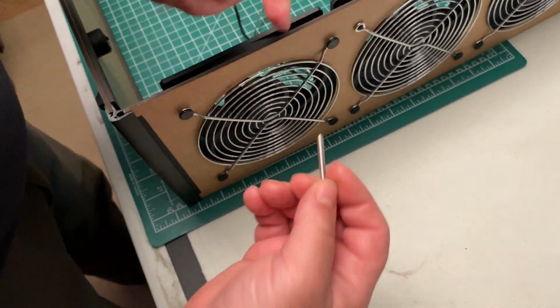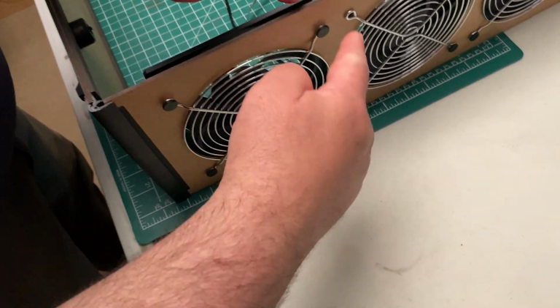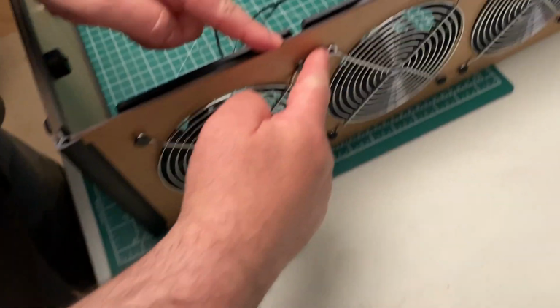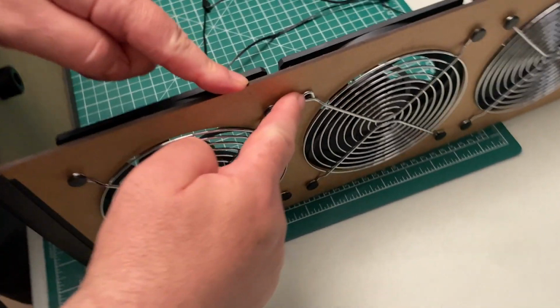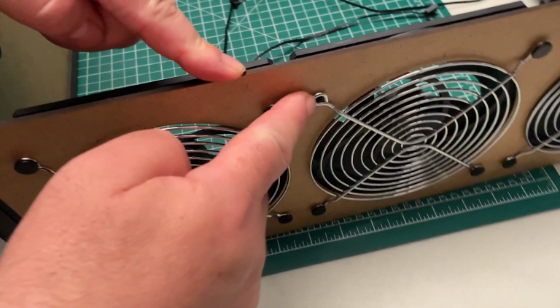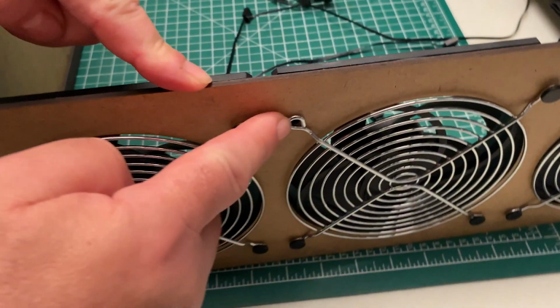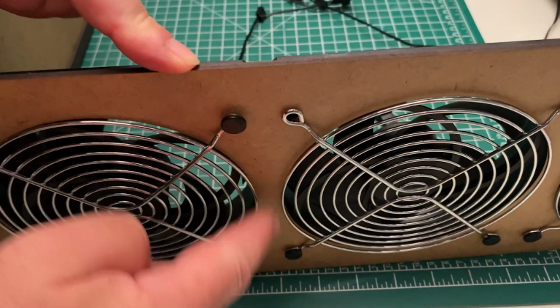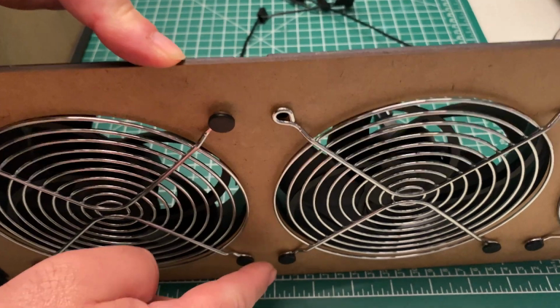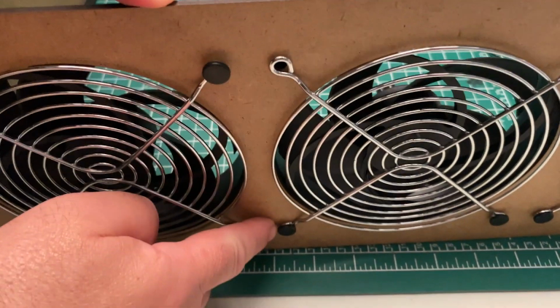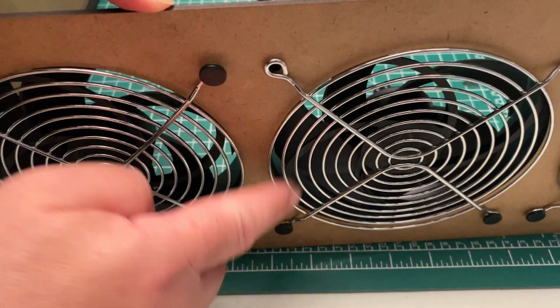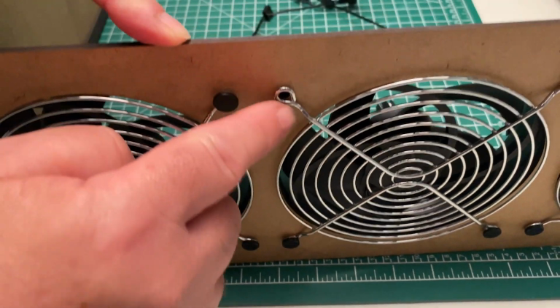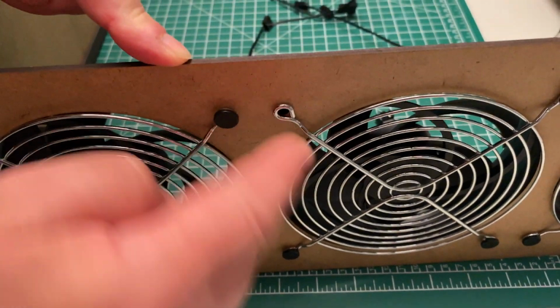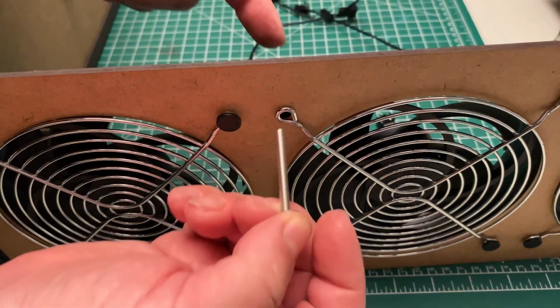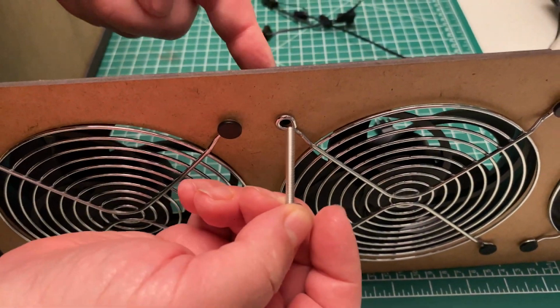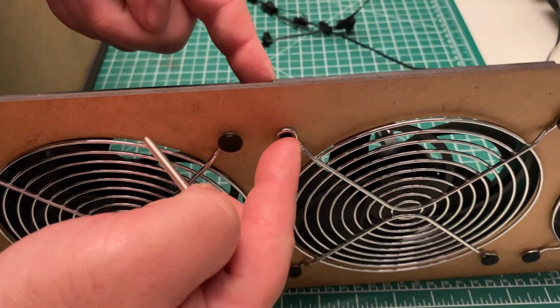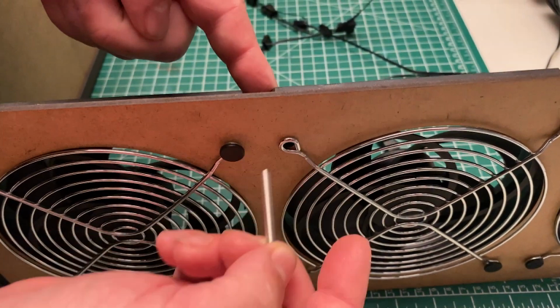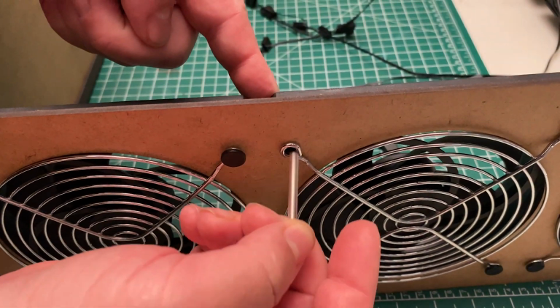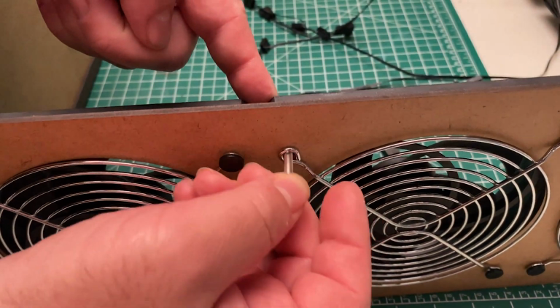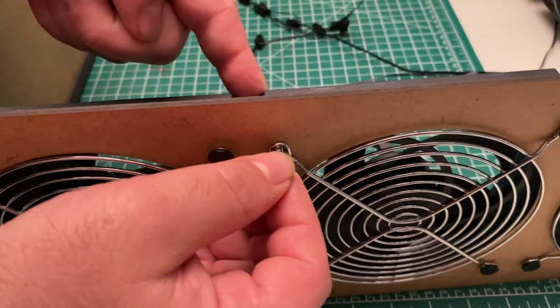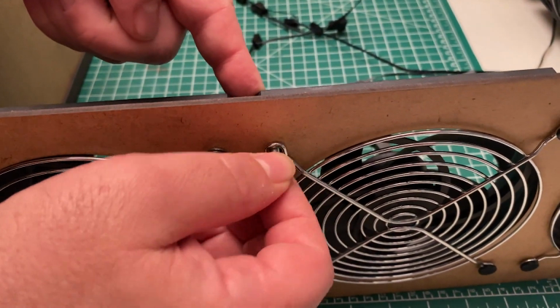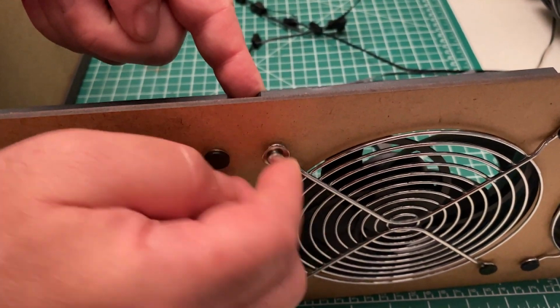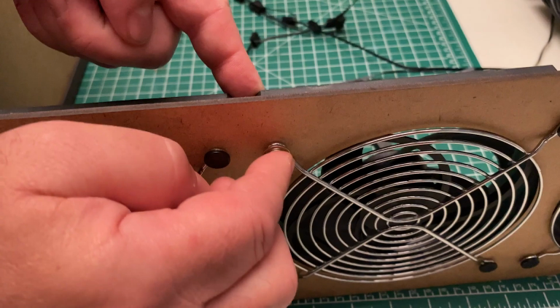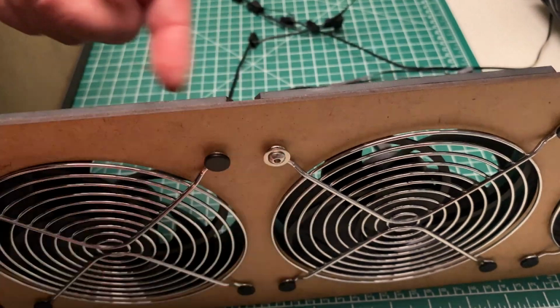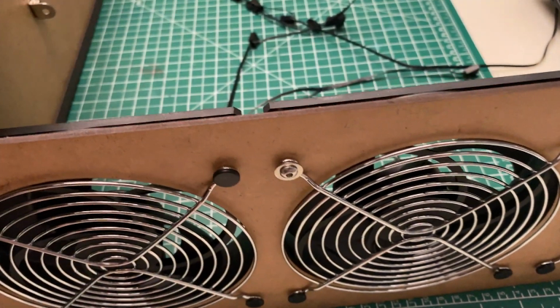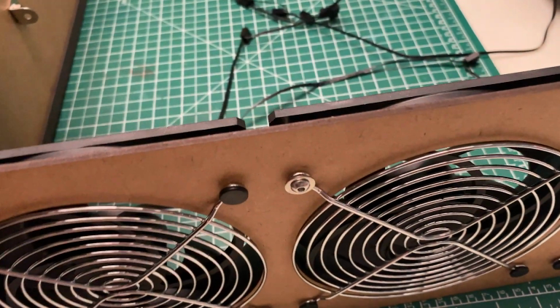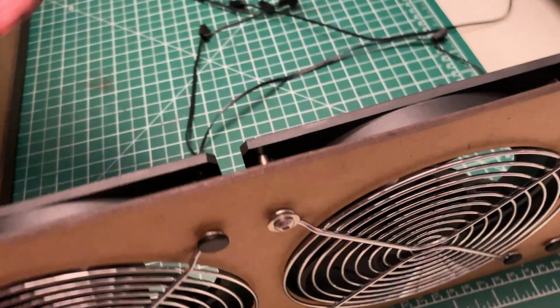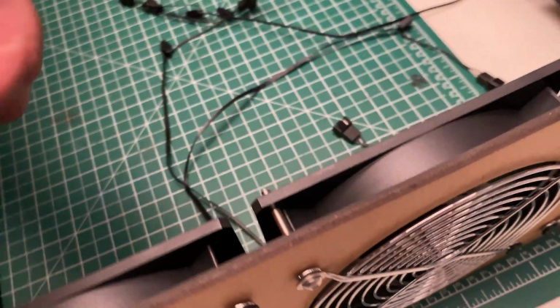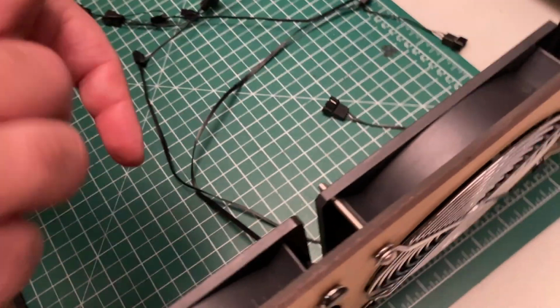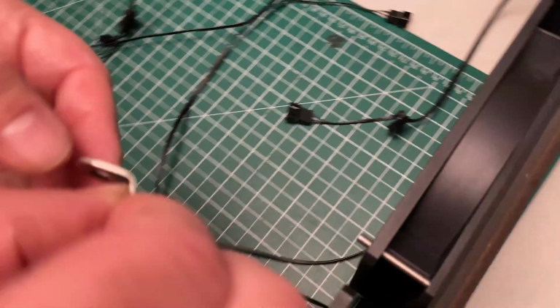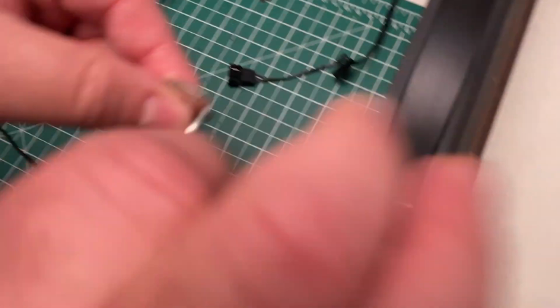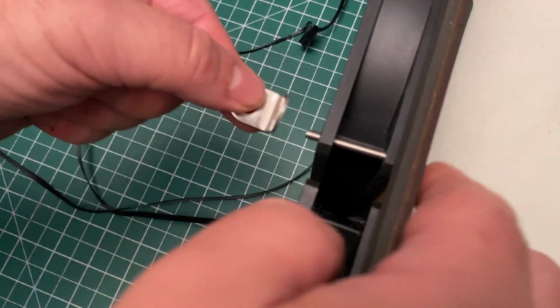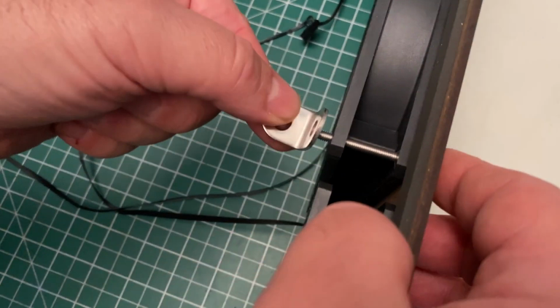The middle fan on each panel has one hole without a pushpin. Put the long bolt through and attach the corner bracket to the bottom of the fan, again making sure to have a washer on both sides.